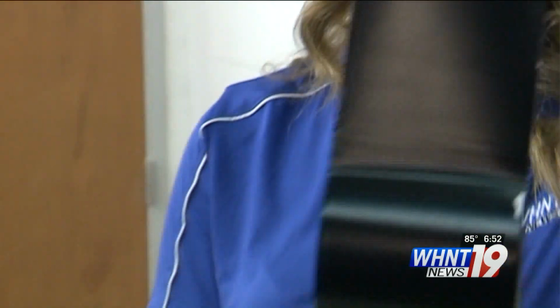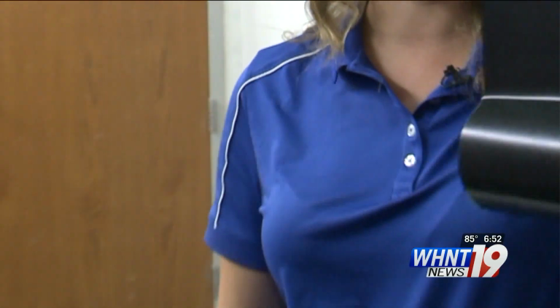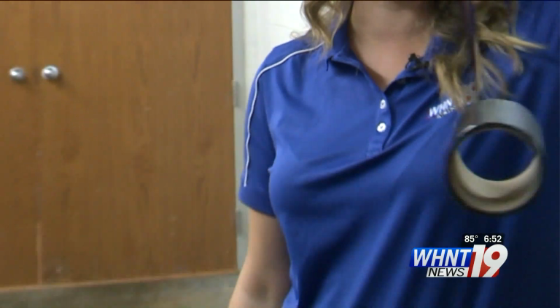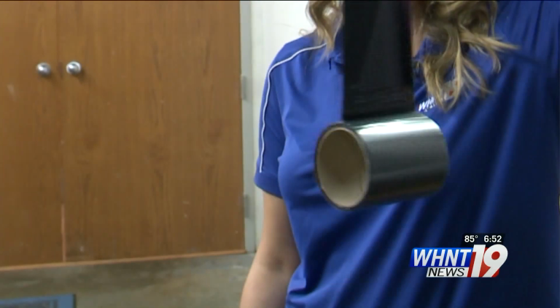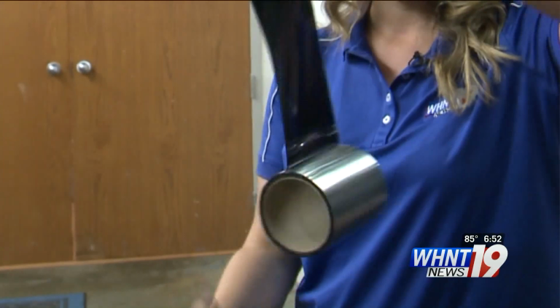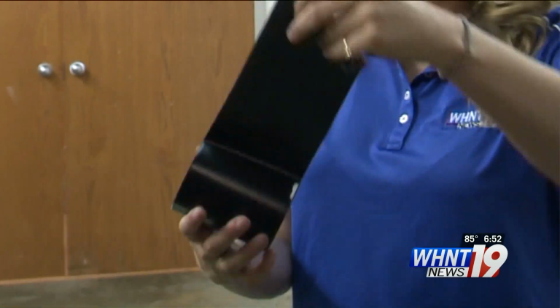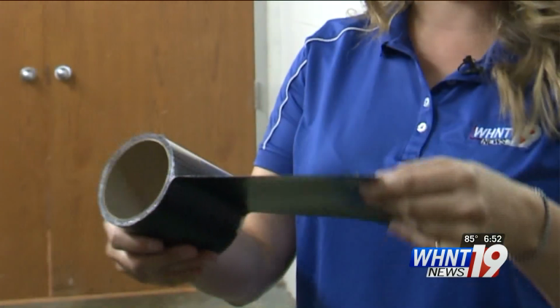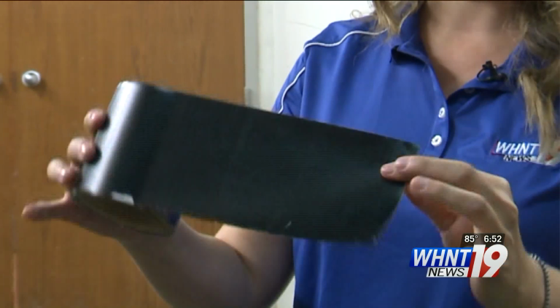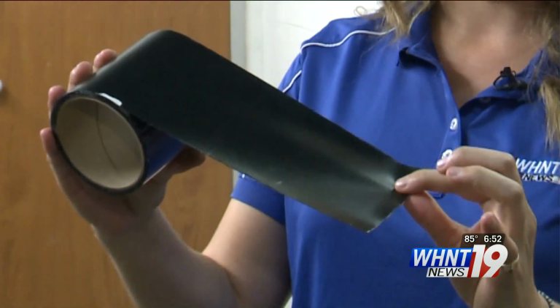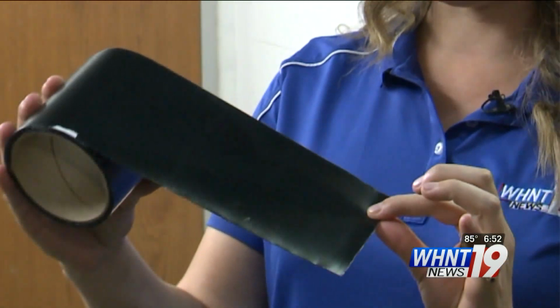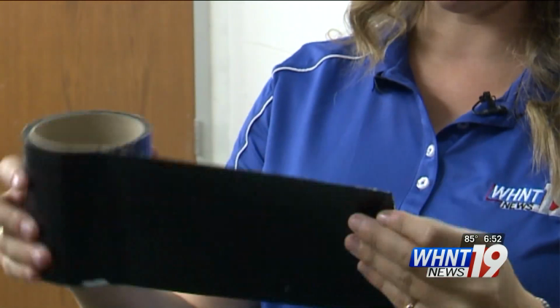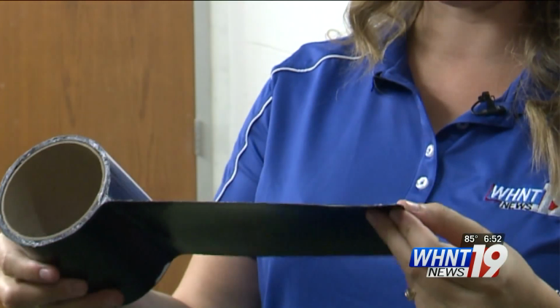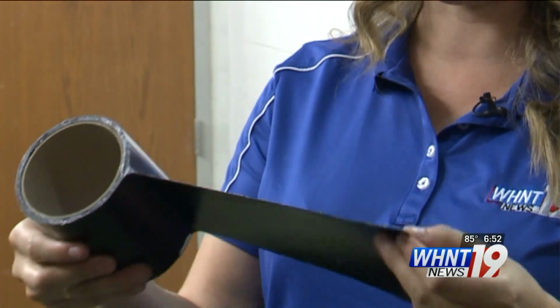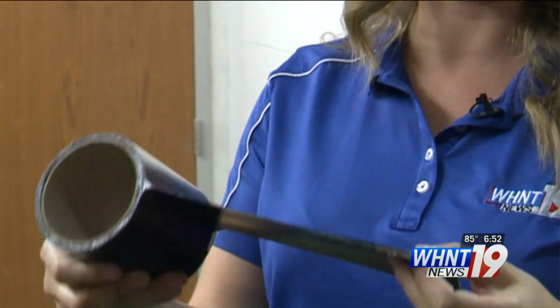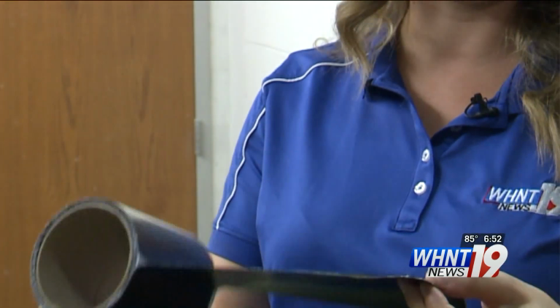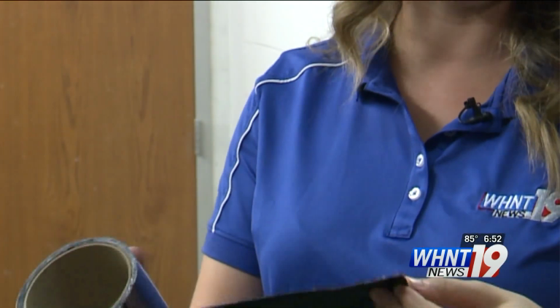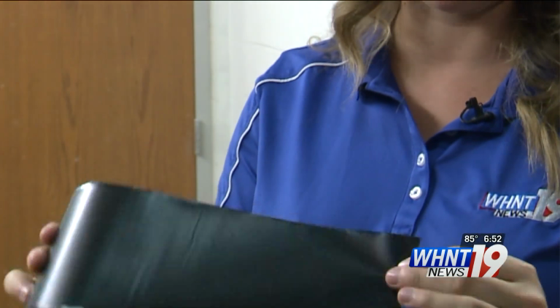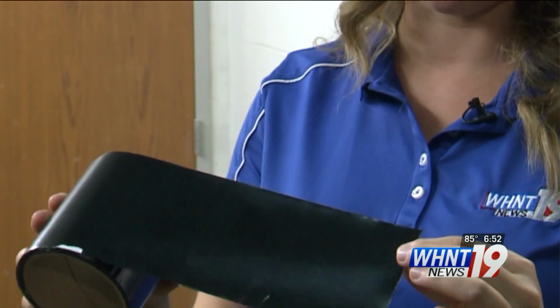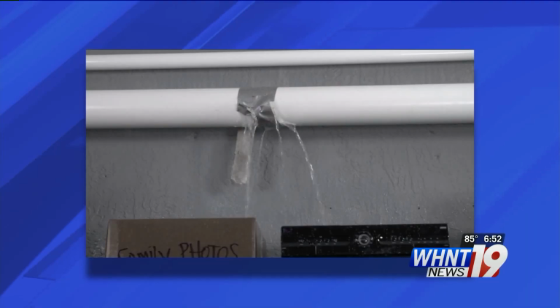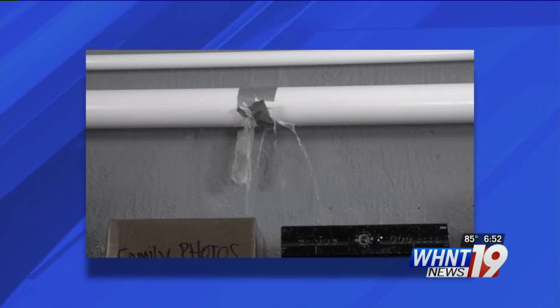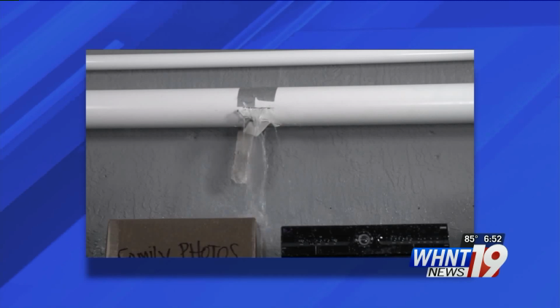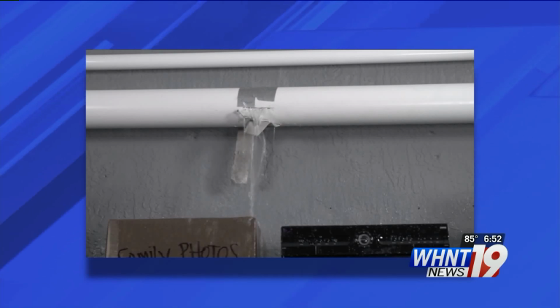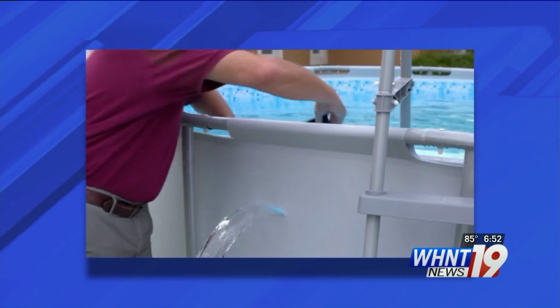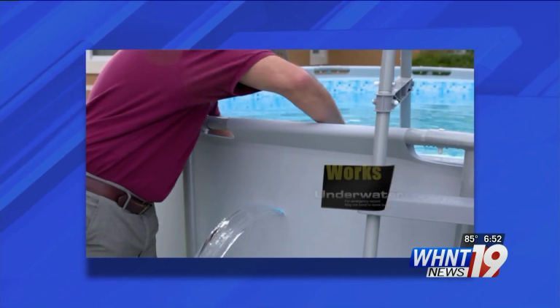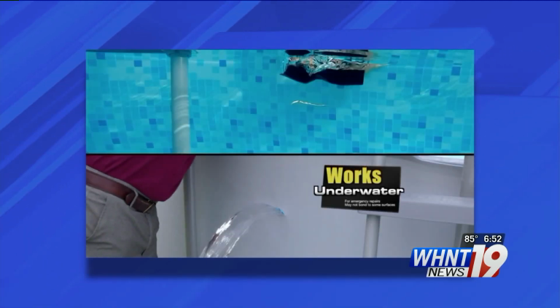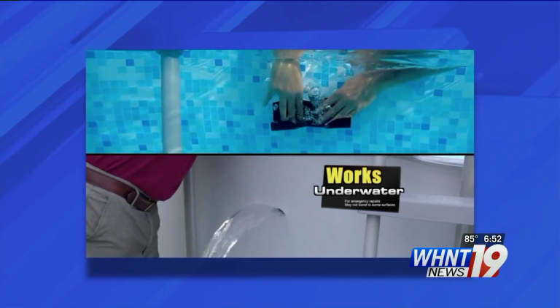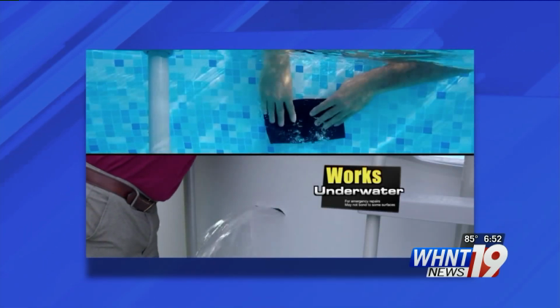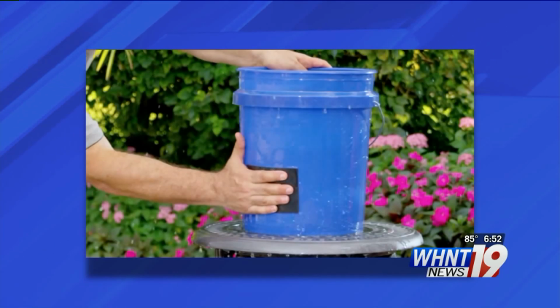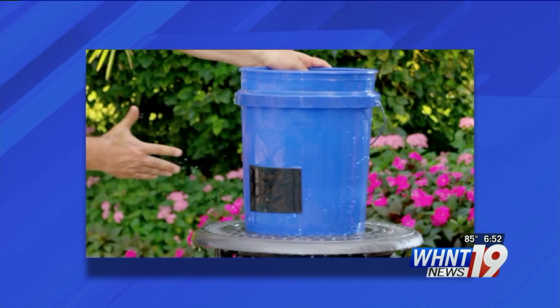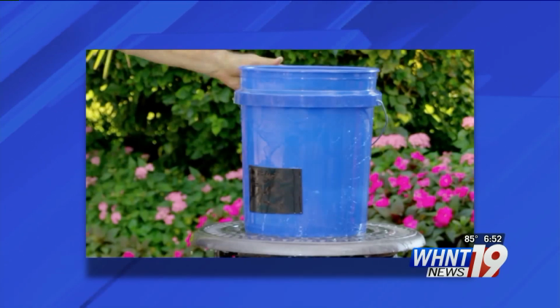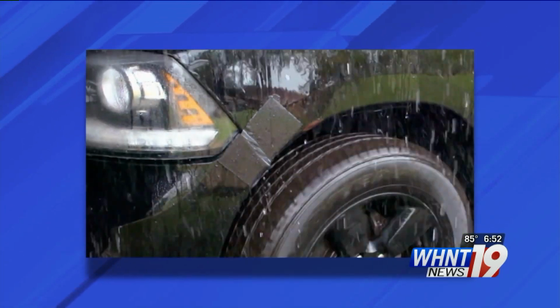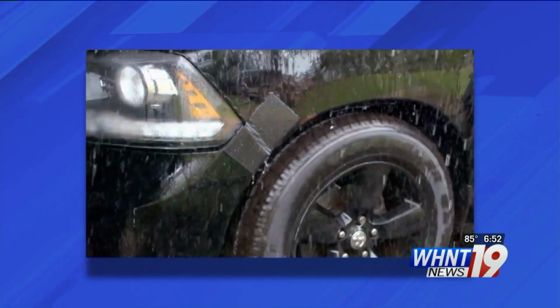My first impression is that it was definitely a step above average duct tape, much thicker and very sticky. The commercial shows it easily fixing leaky pipes, pools, buckets, and even car bumpers.